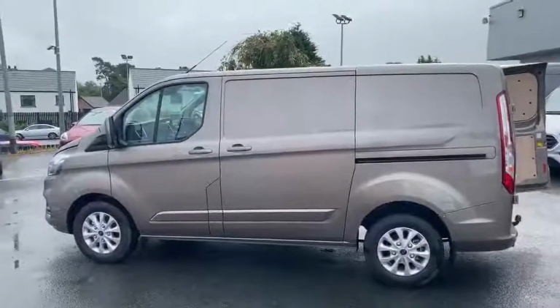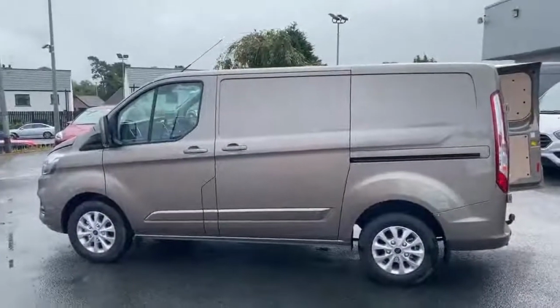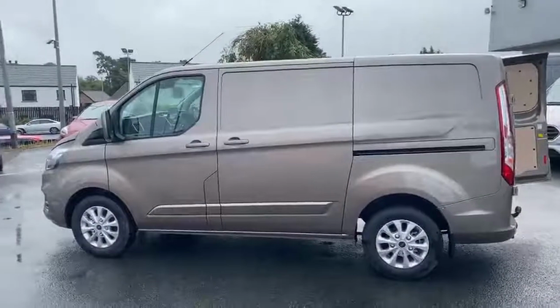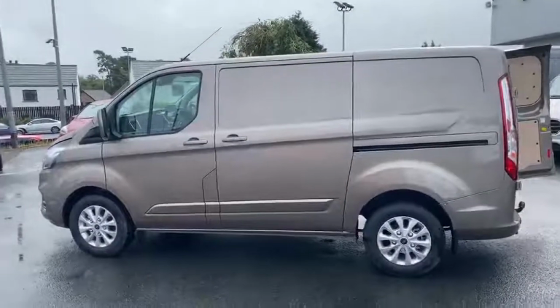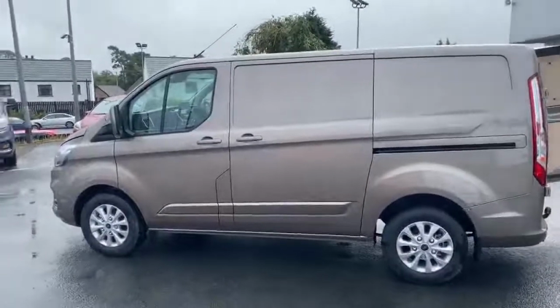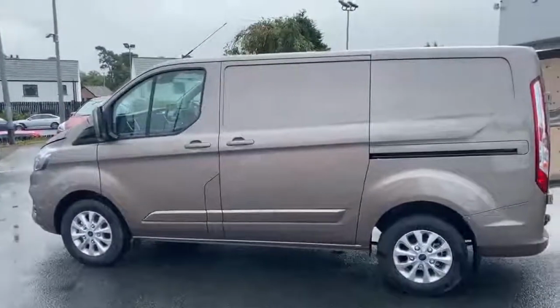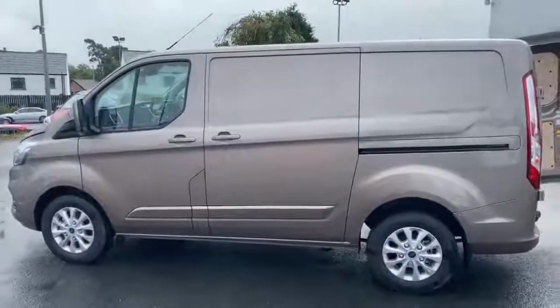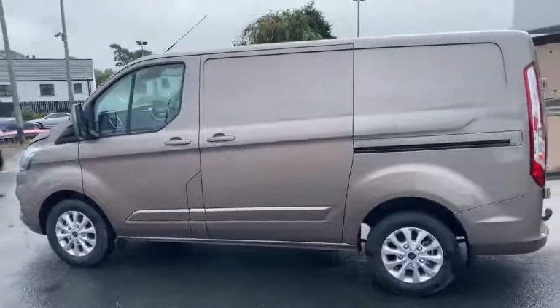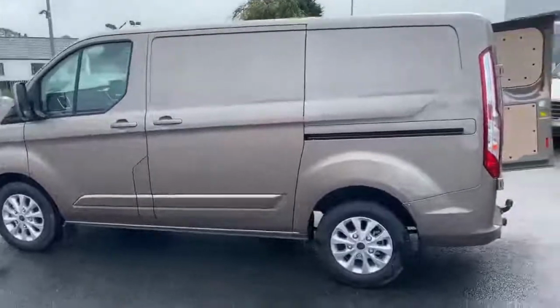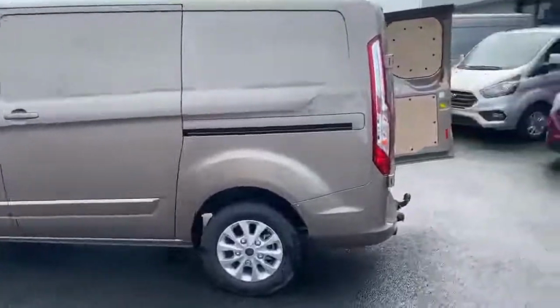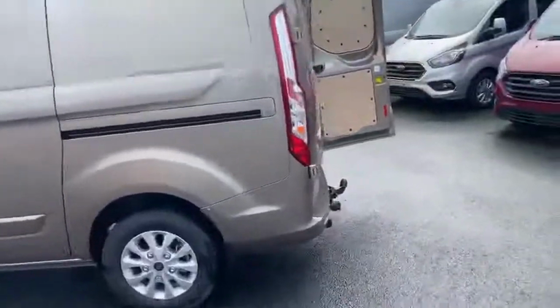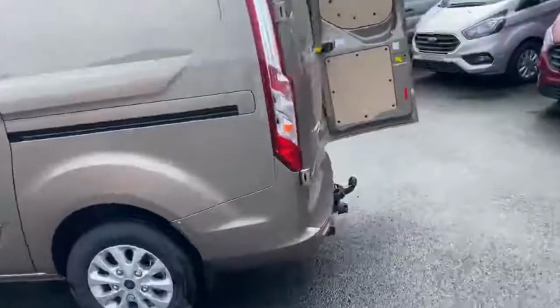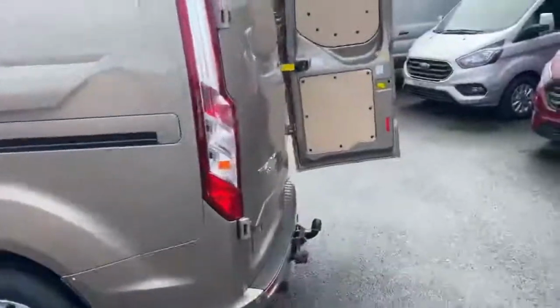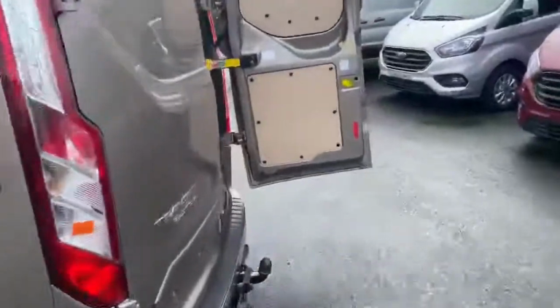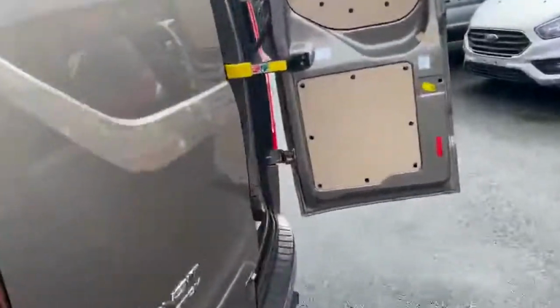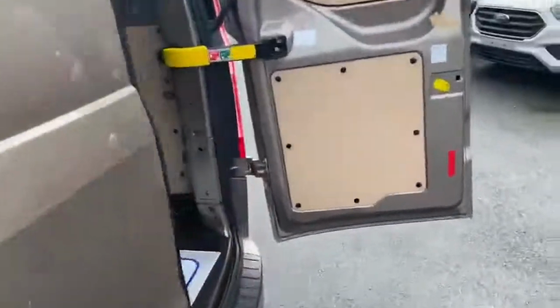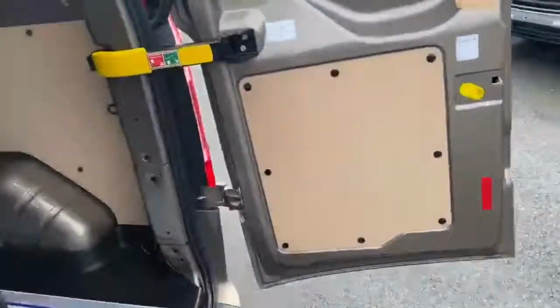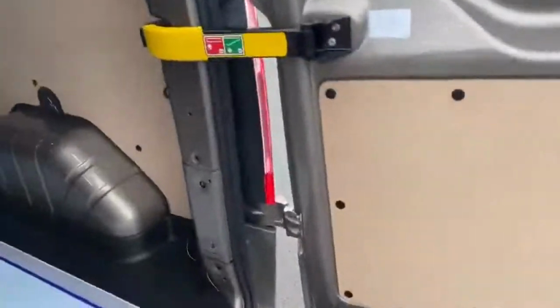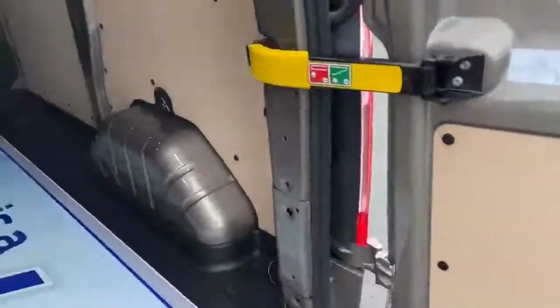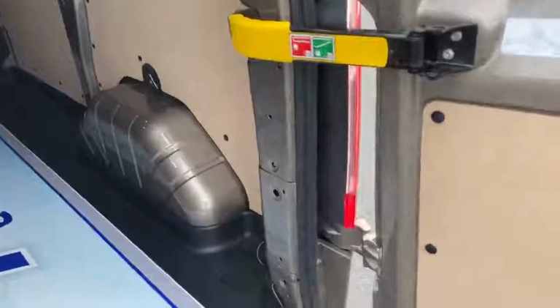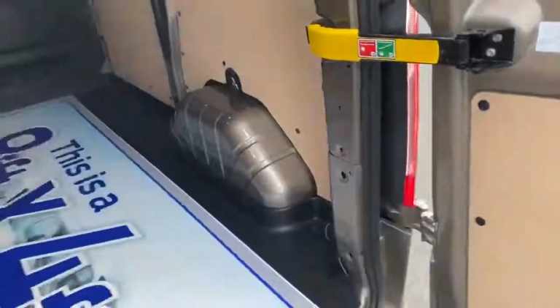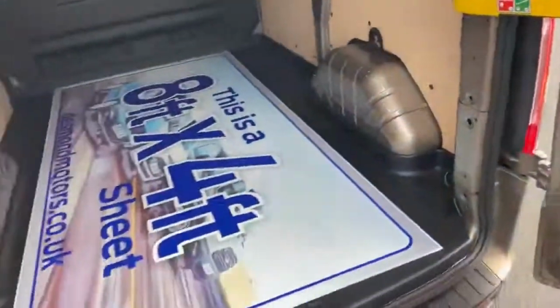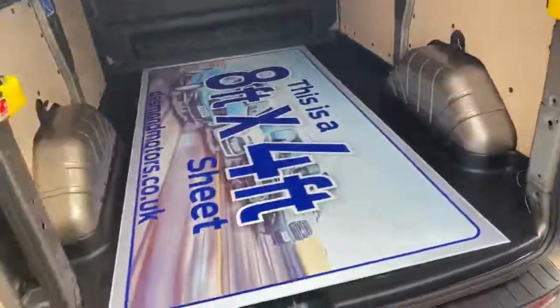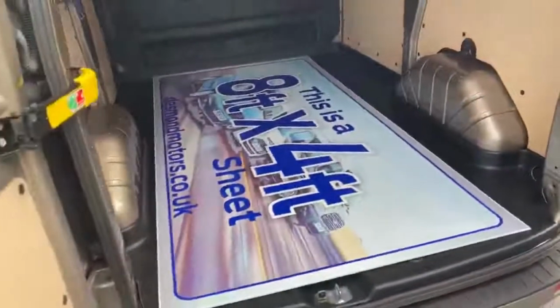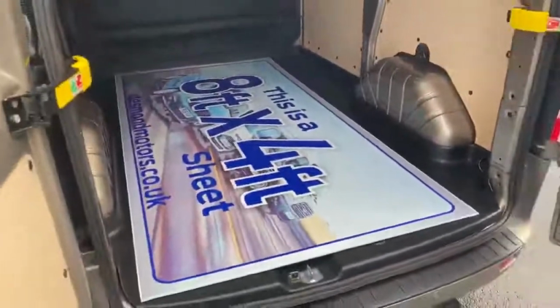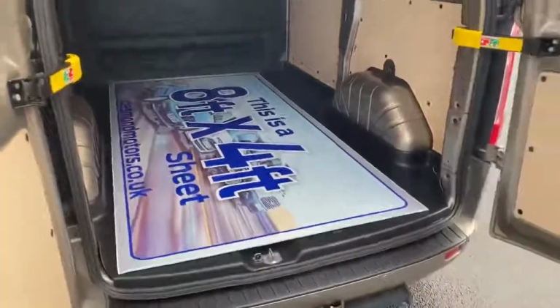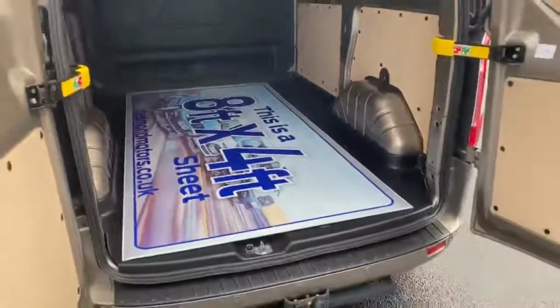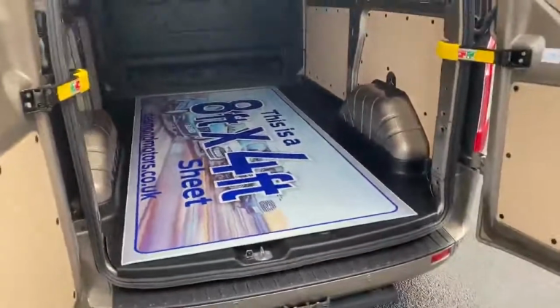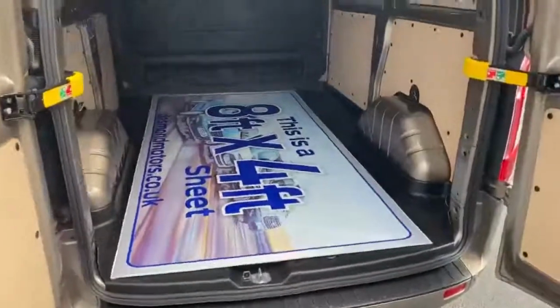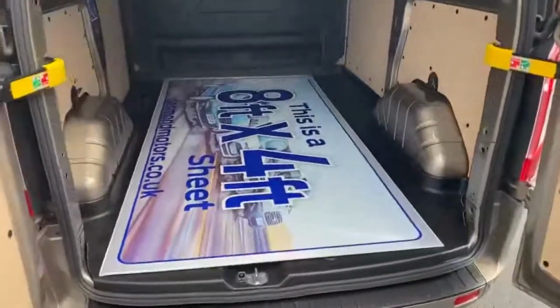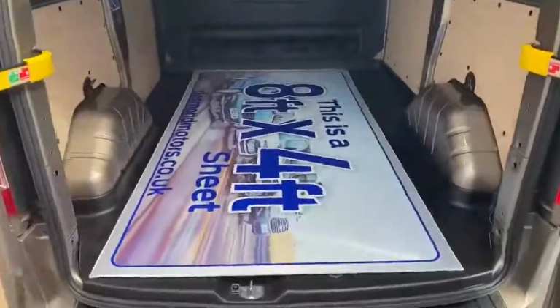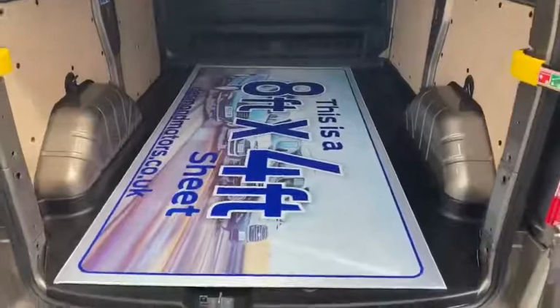Up next, if you think this short wheelbase is too small for you, if I take you to the back you'll see that in fact it can fit an 8x4 sheet of ply in it, saving you more cost over going for a longer wheelbase.